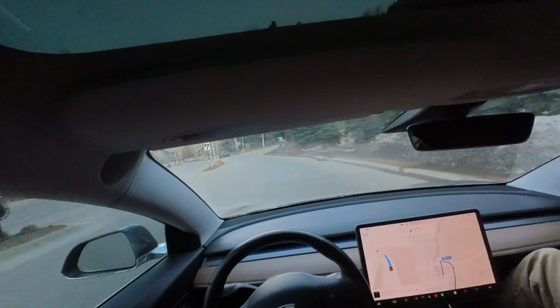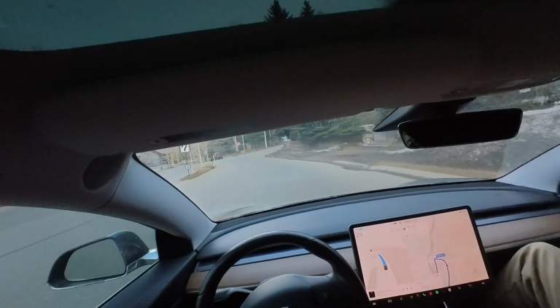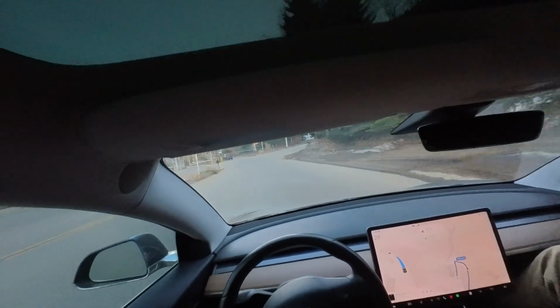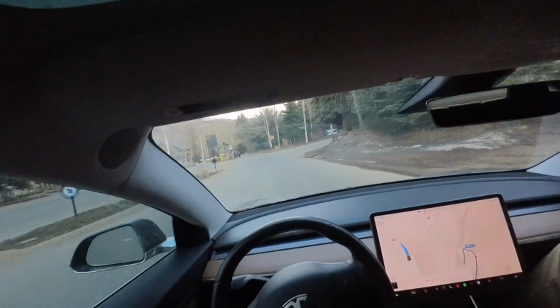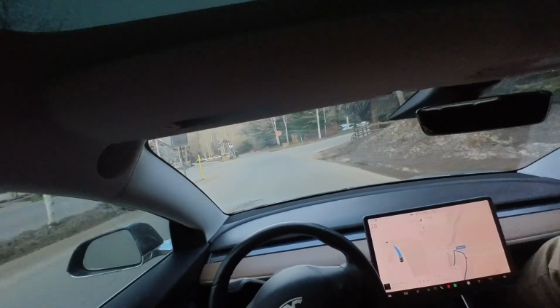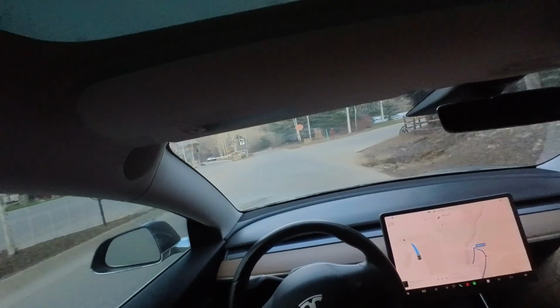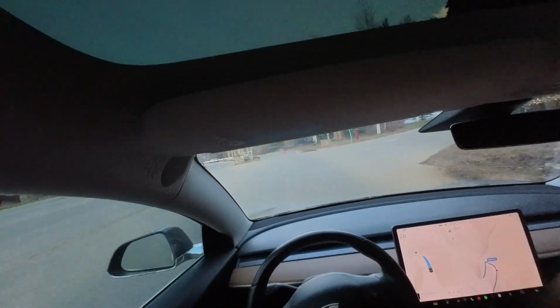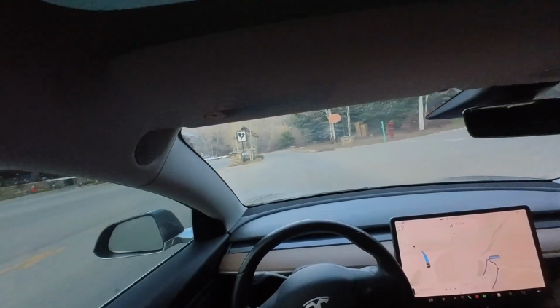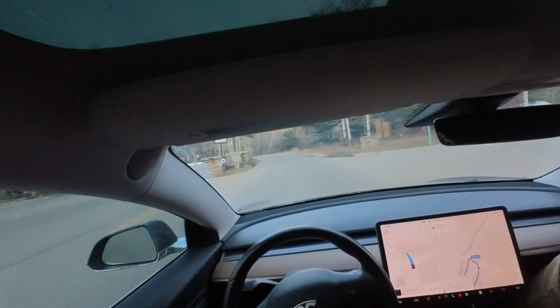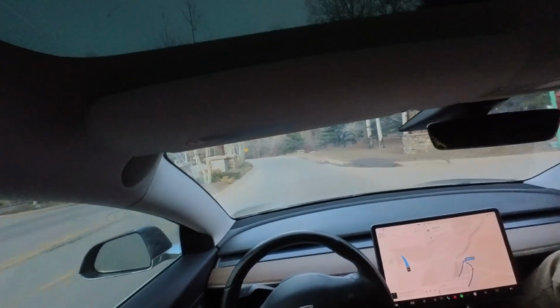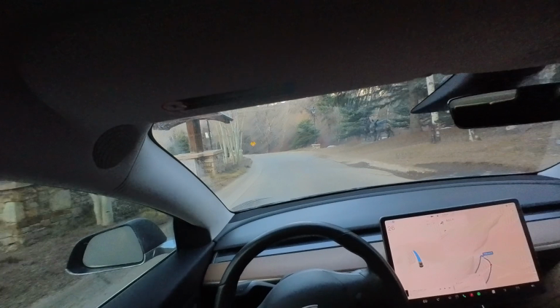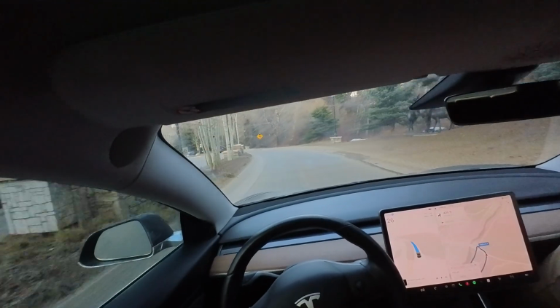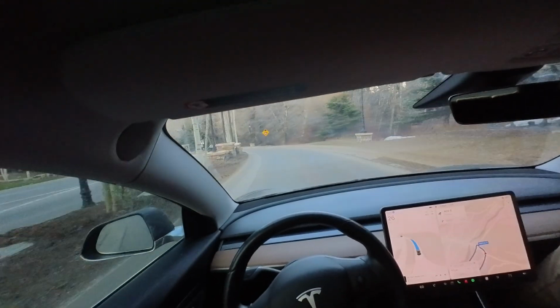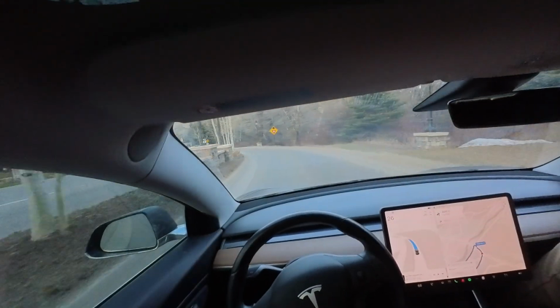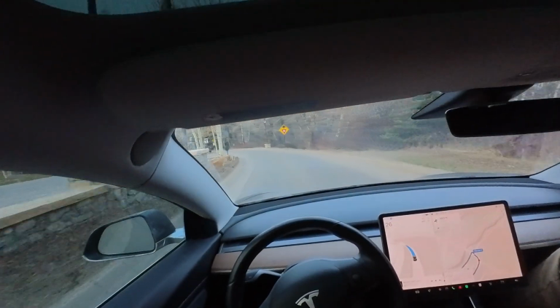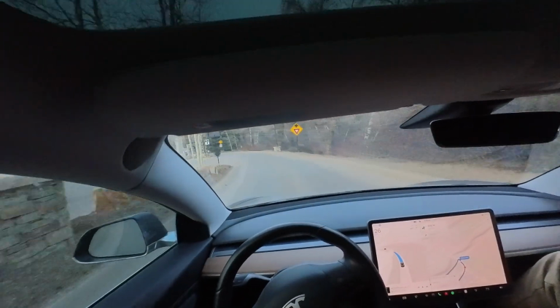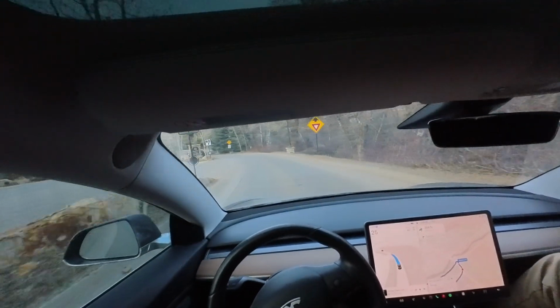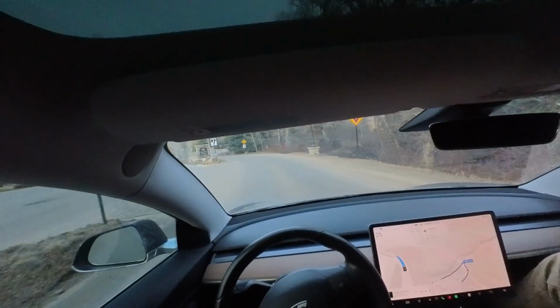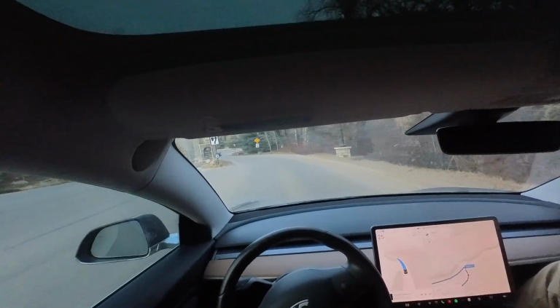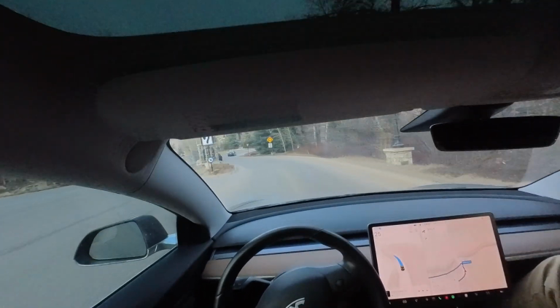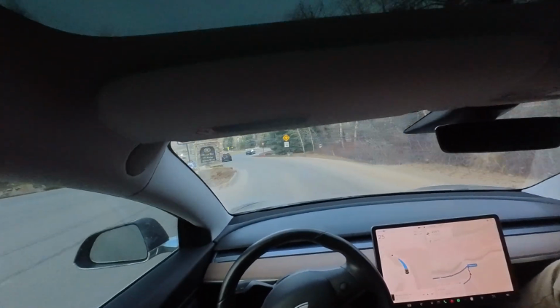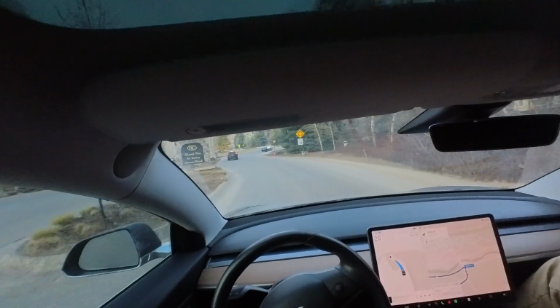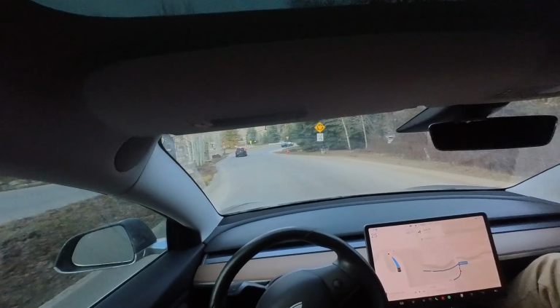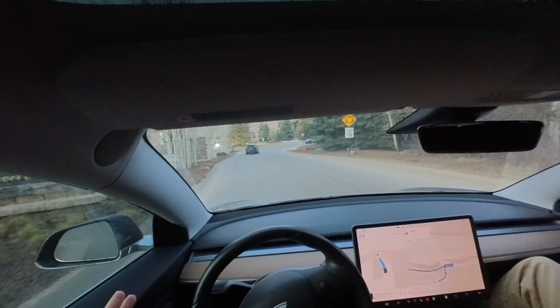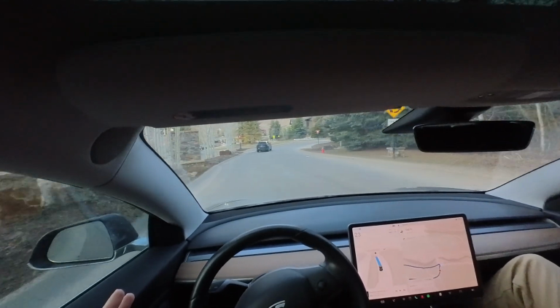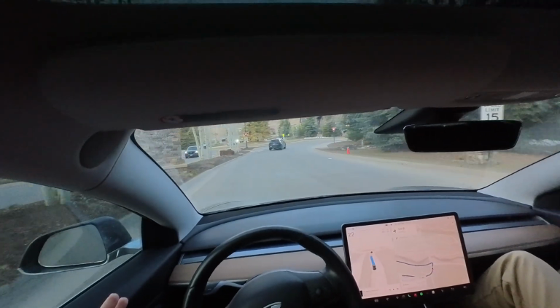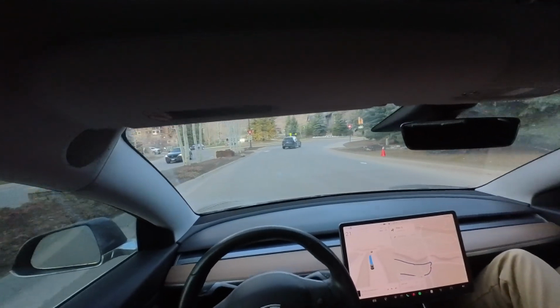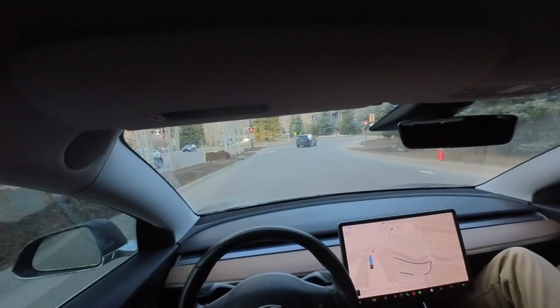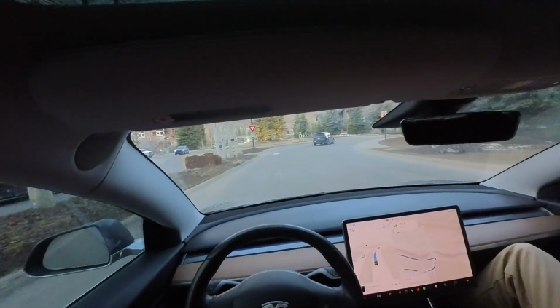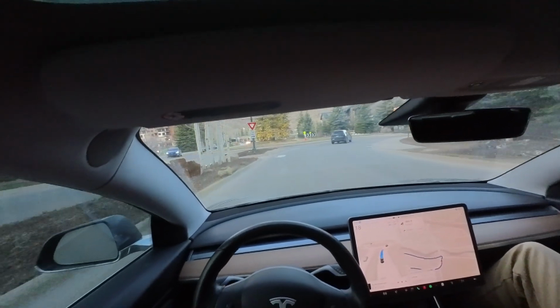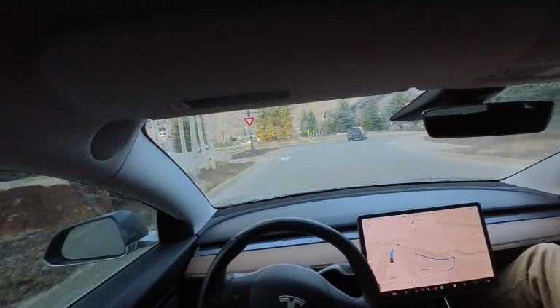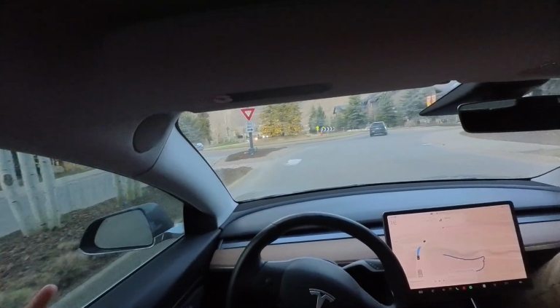Today we just got a new update on Tesla Full Self-Driving. We're on 12.3.3. Let's see if there's any big difference. Doing a shorter drive today, just want to put it through its paces. We've got a few multi-lane roundabouts, highway entry and exit. Let's see how it goes.